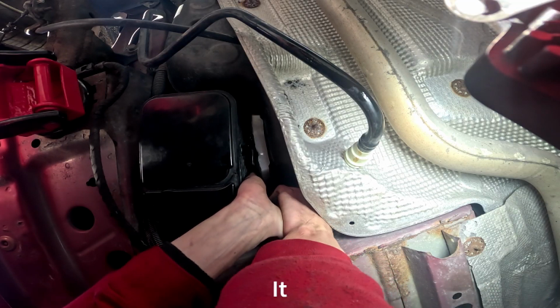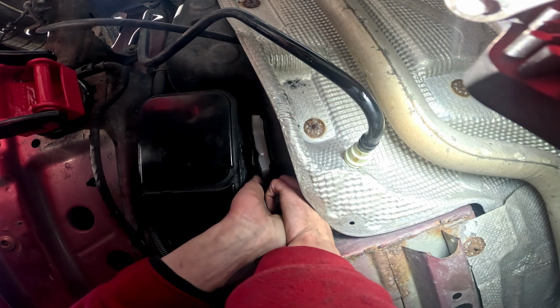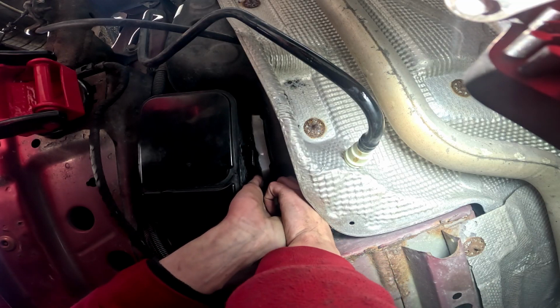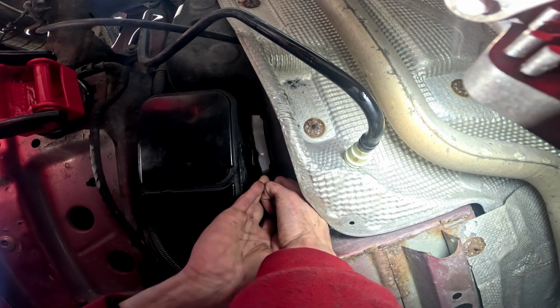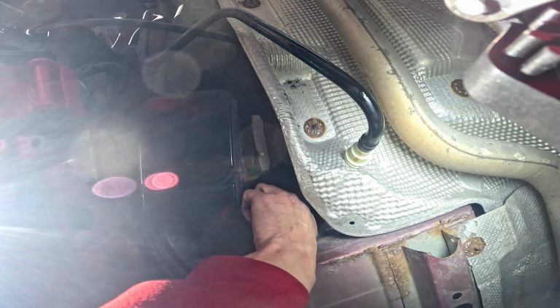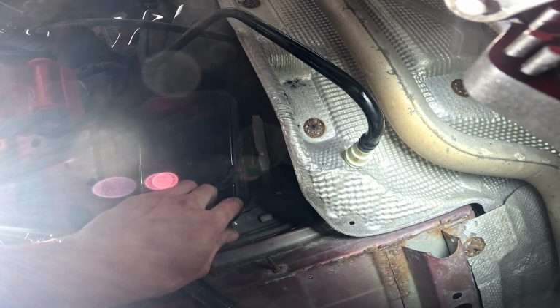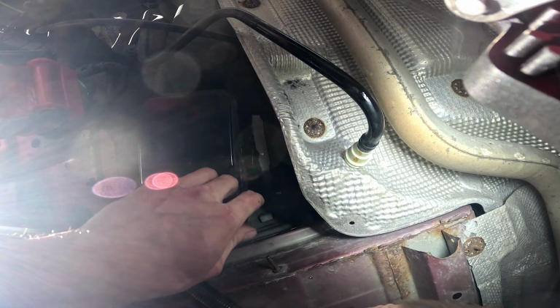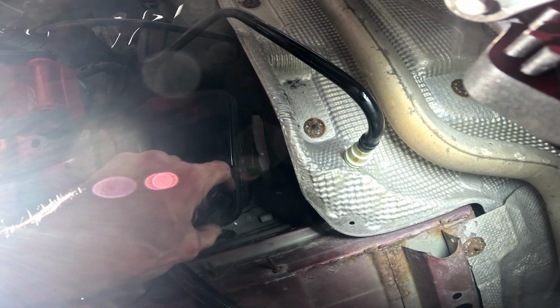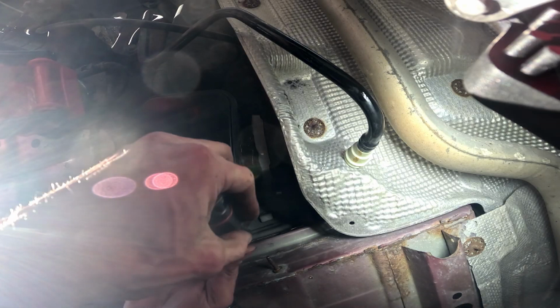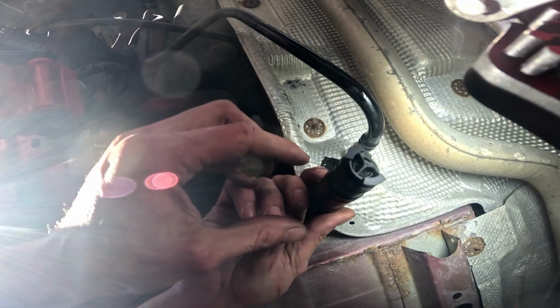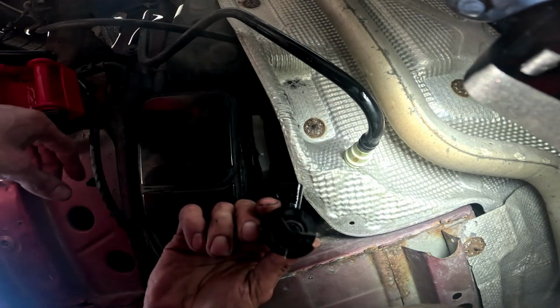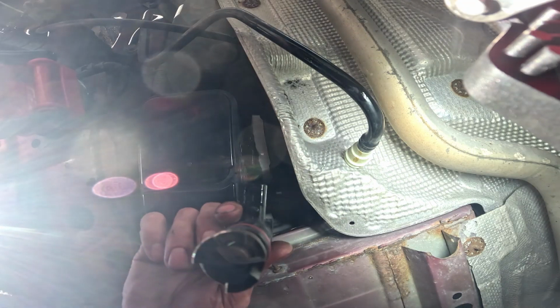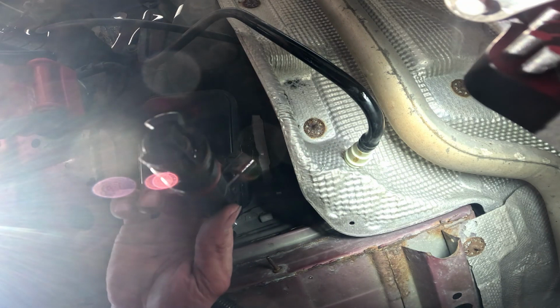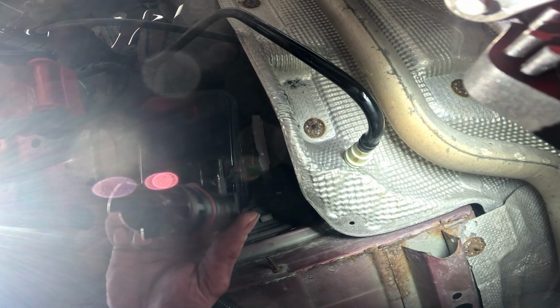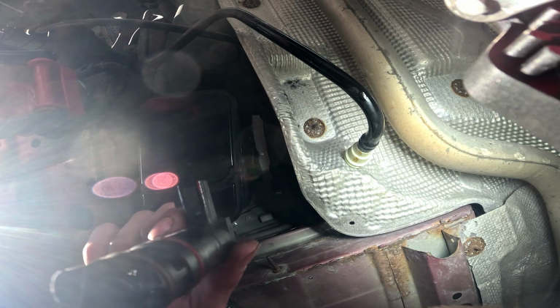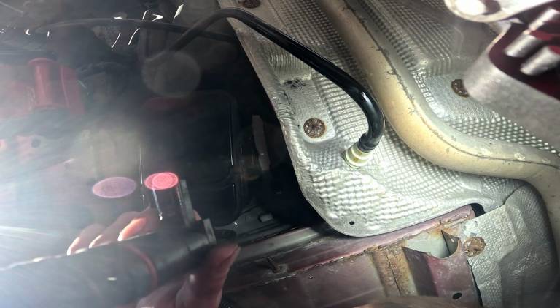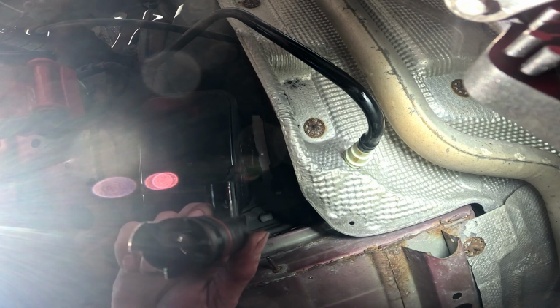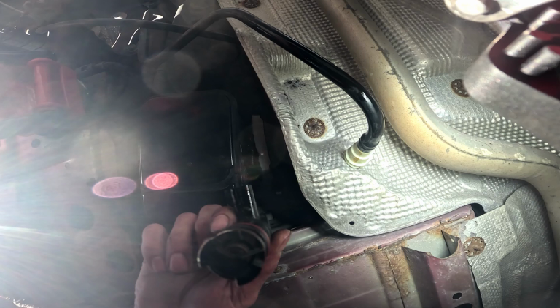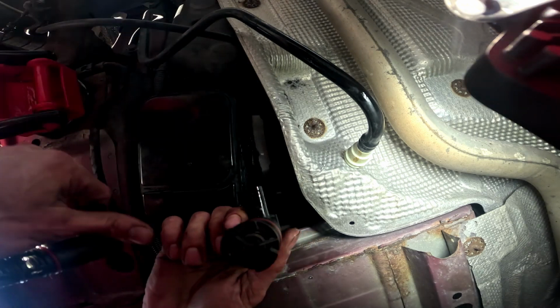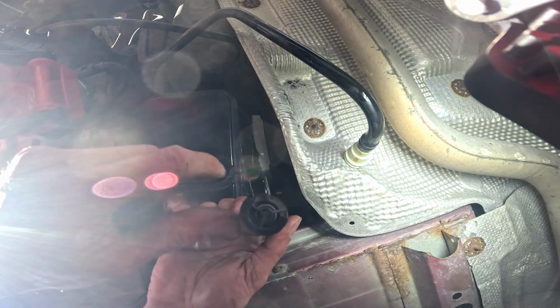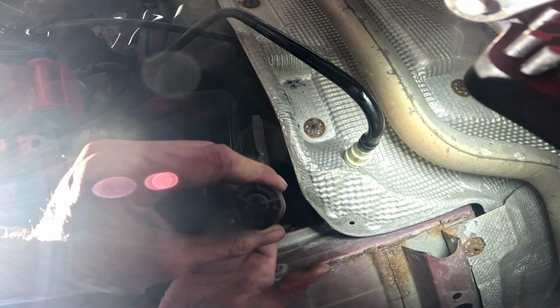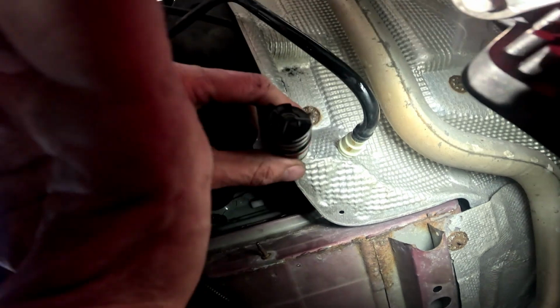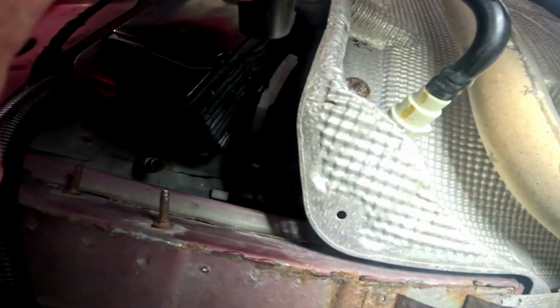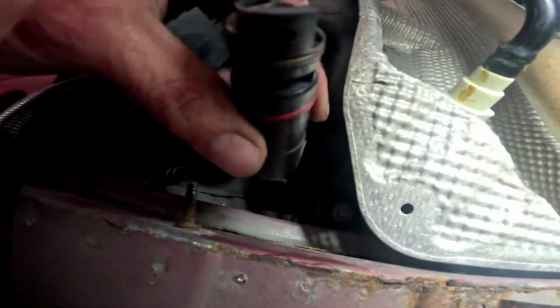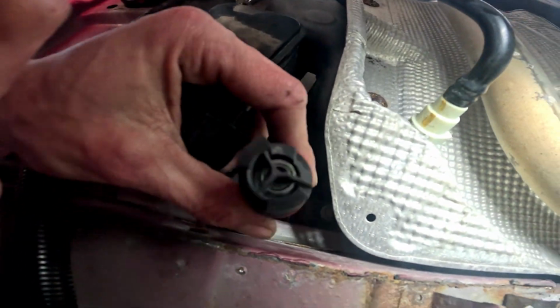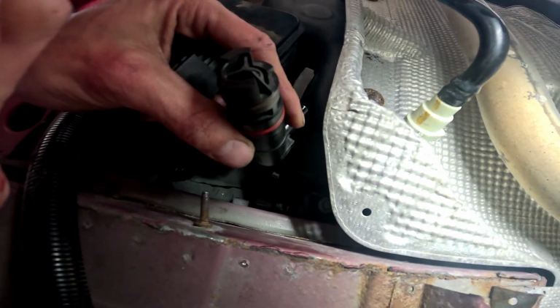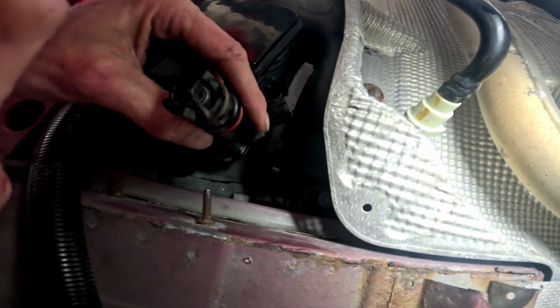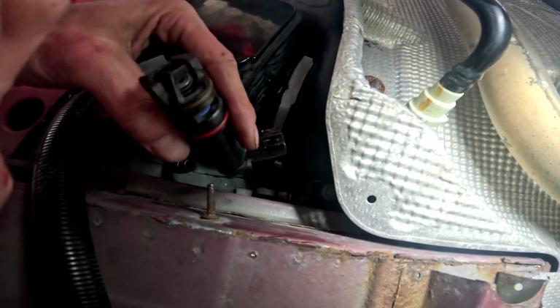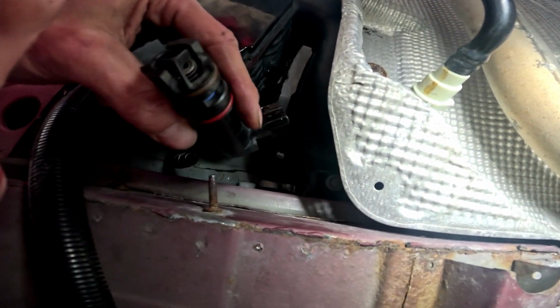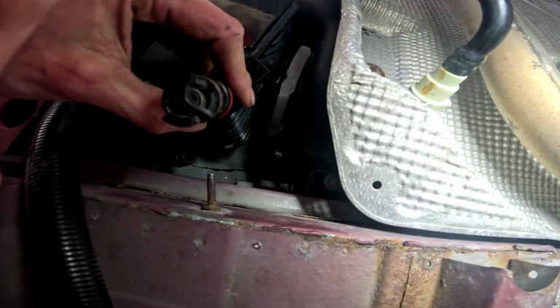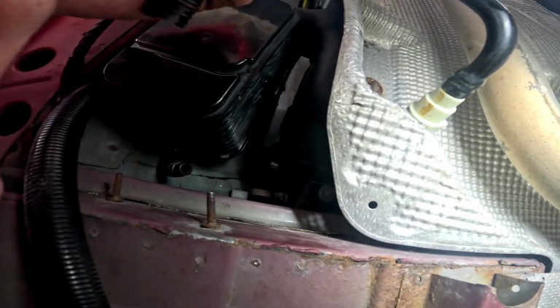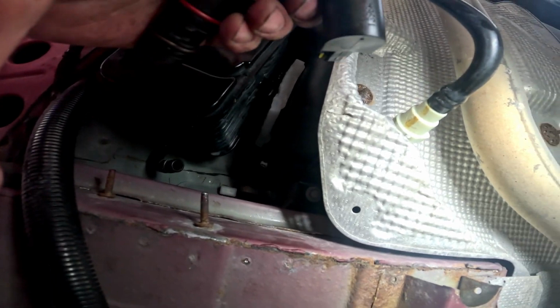Got it. So we're gonna put the new one in. That's the old one, this is the new one.